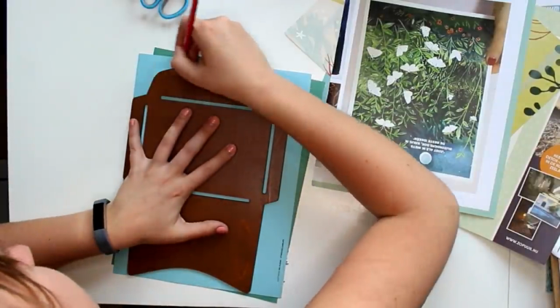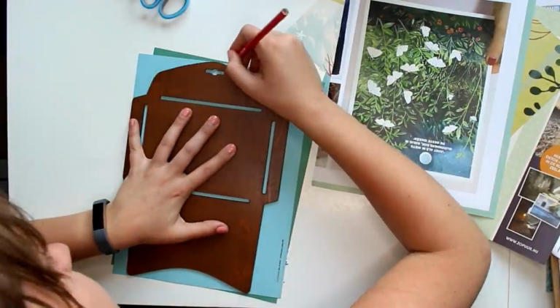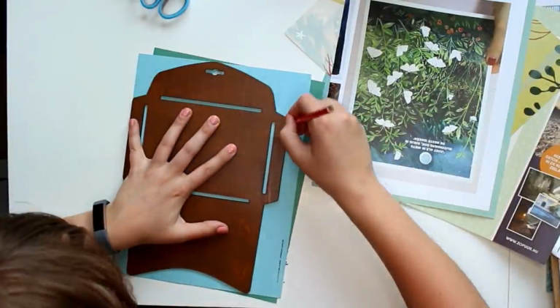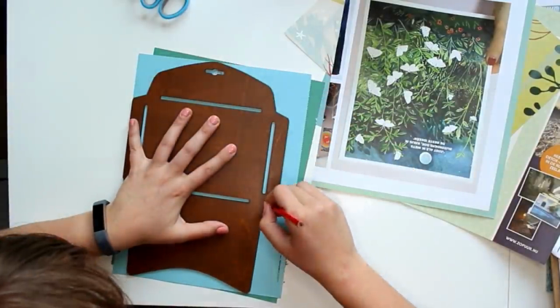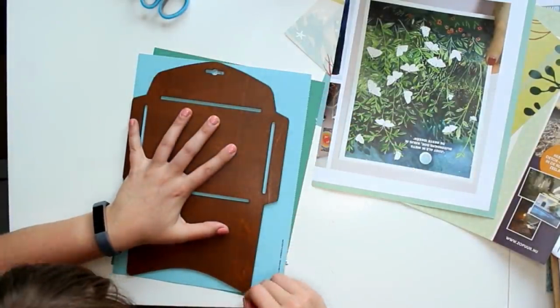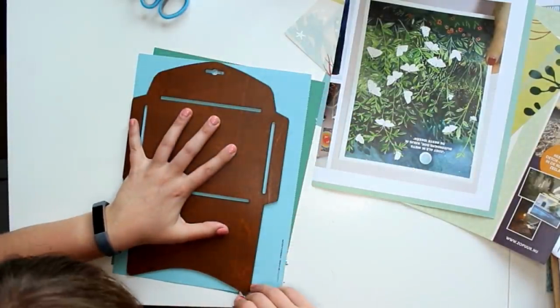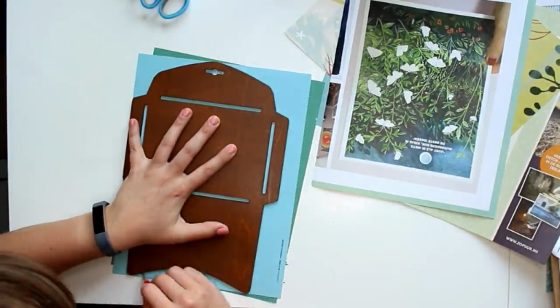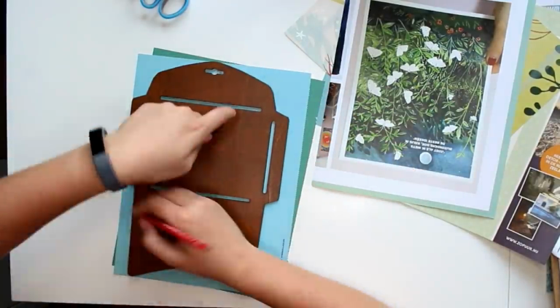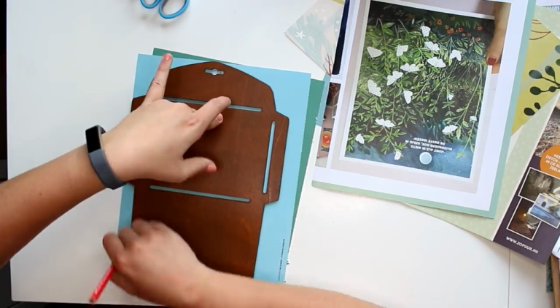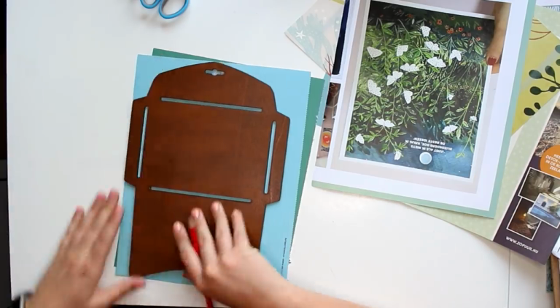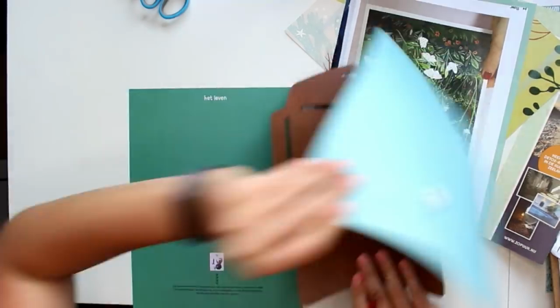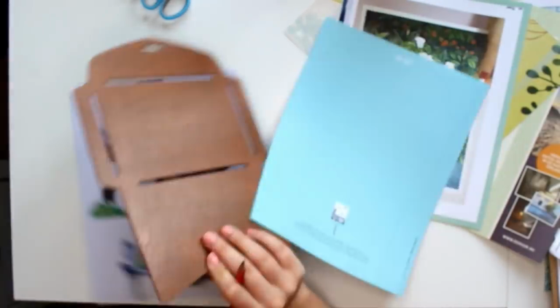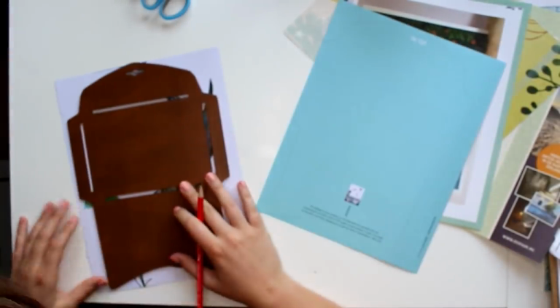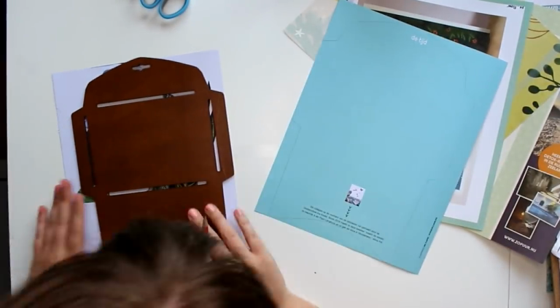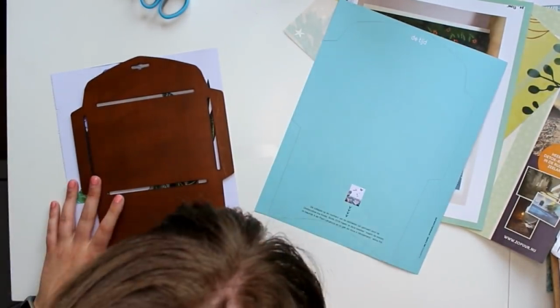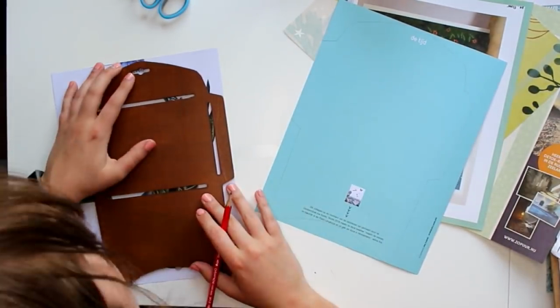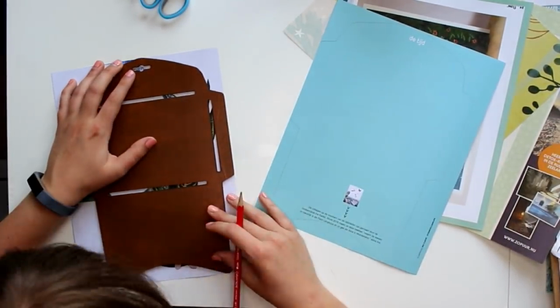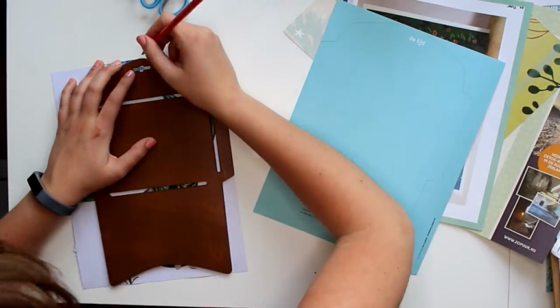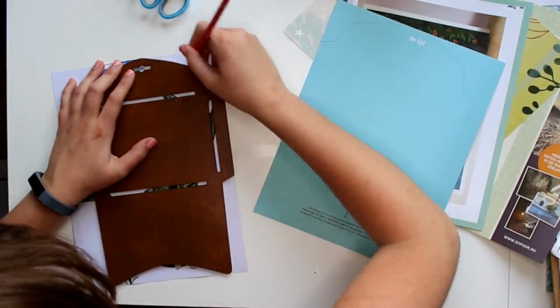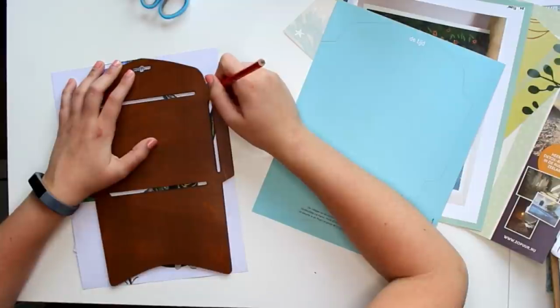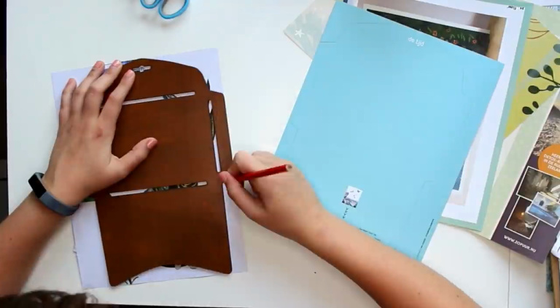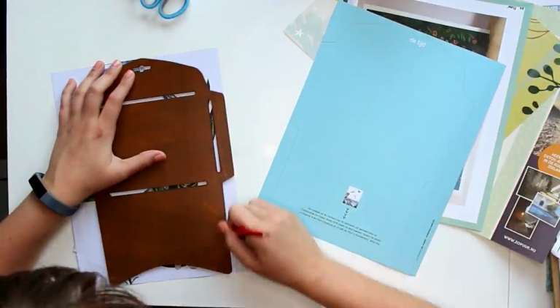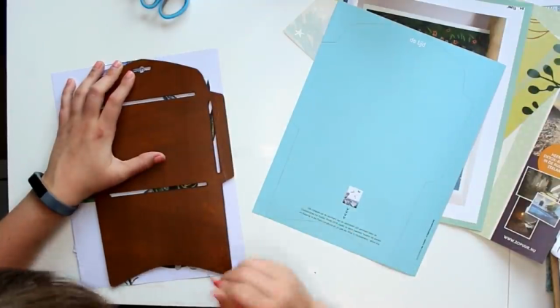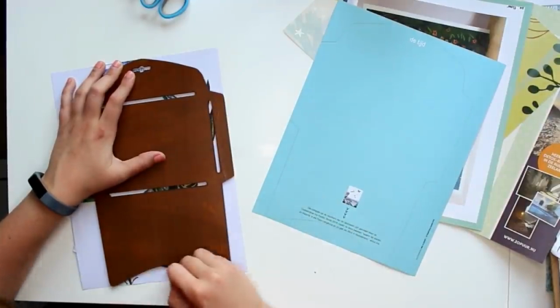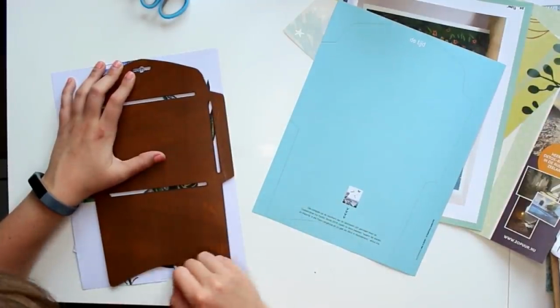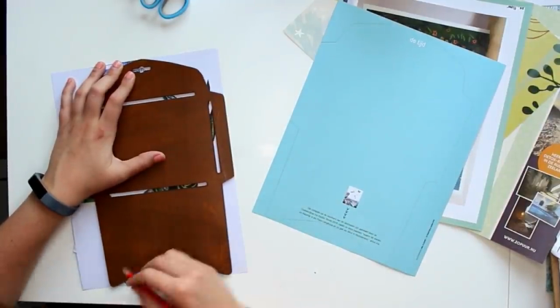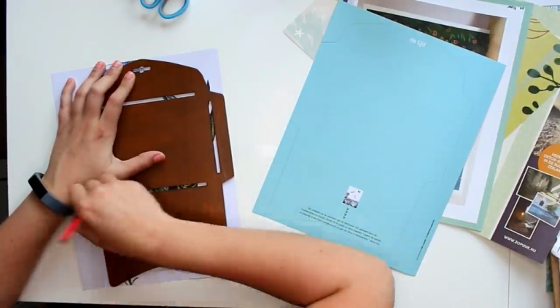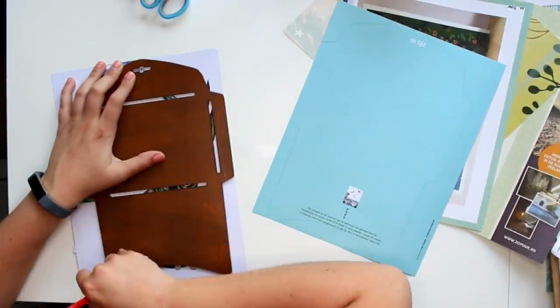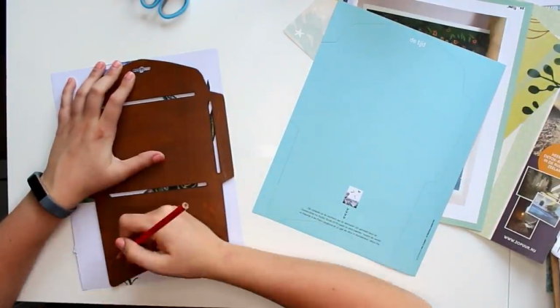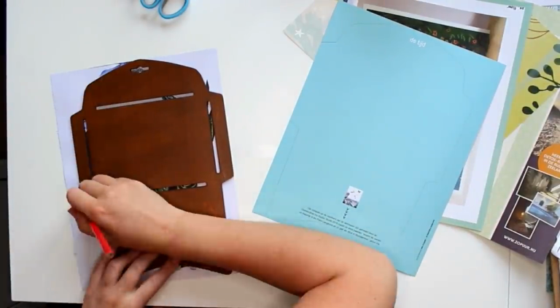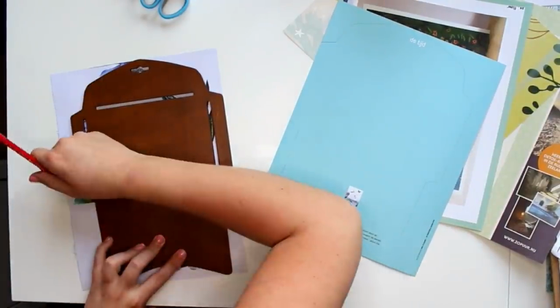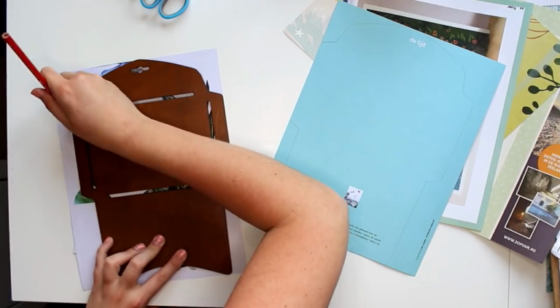So that is obviously the stencil I was talking about. If you want to learn four different ways on how to make your own envelope, I really suggest you check out the video down below.